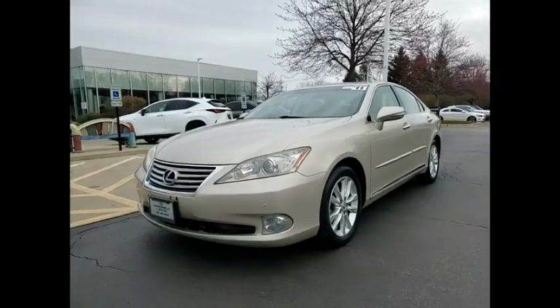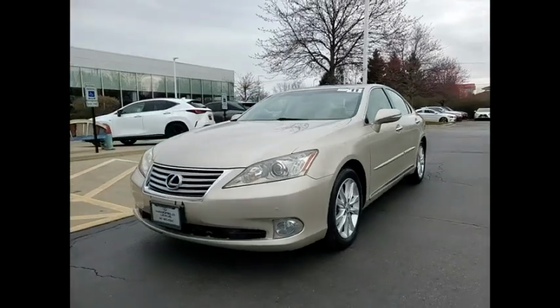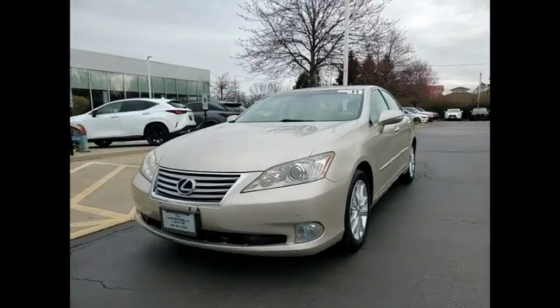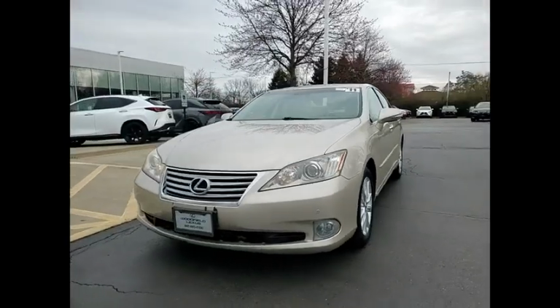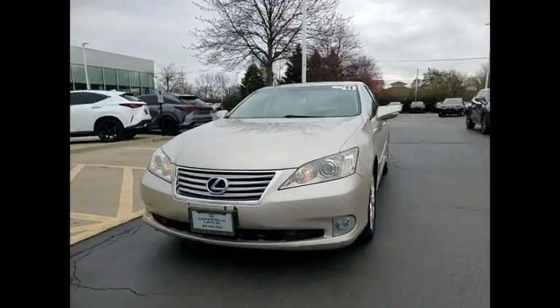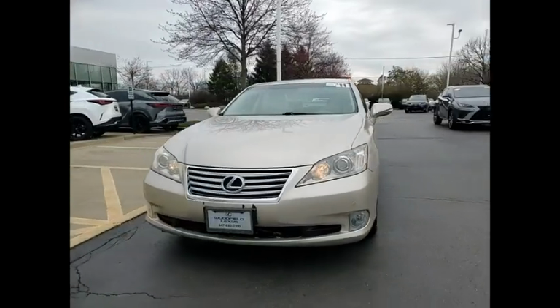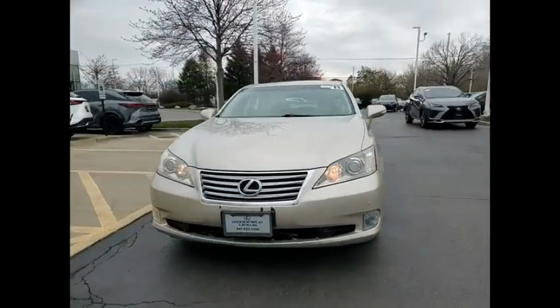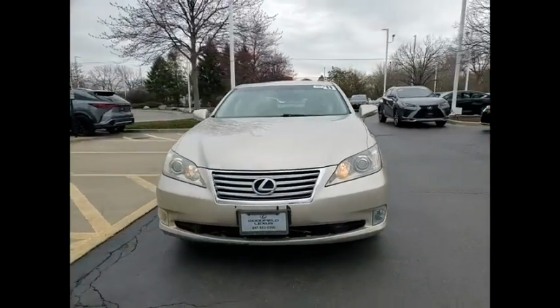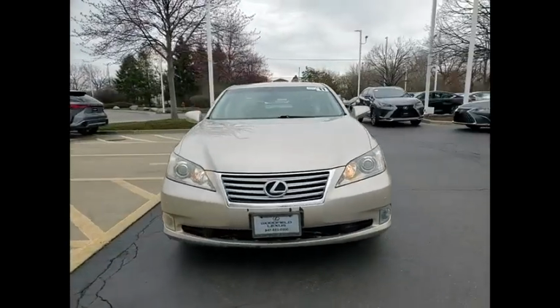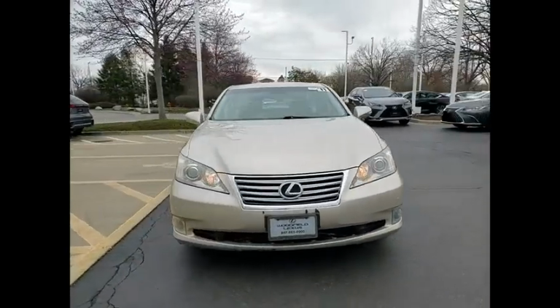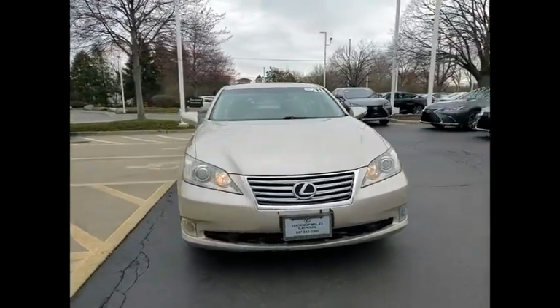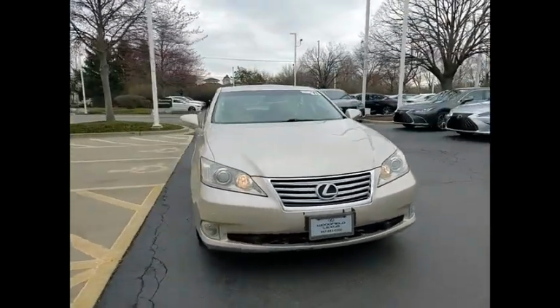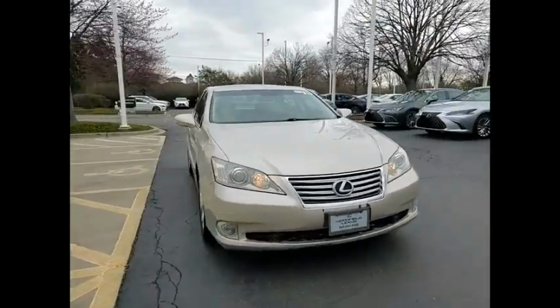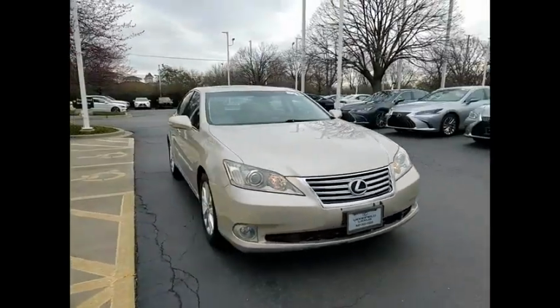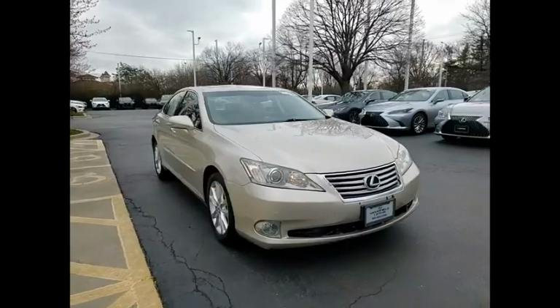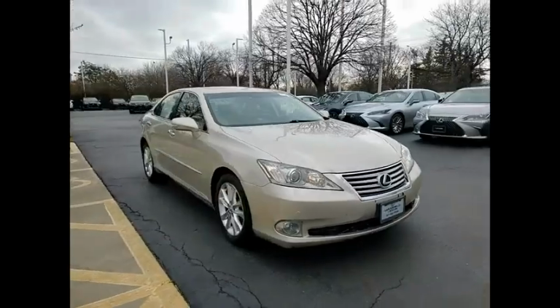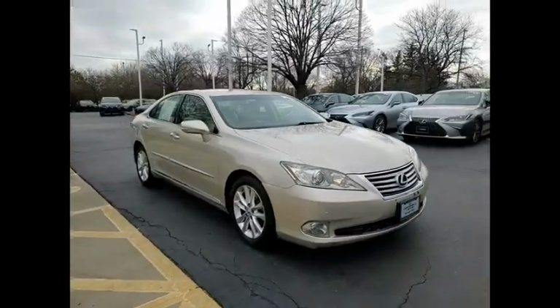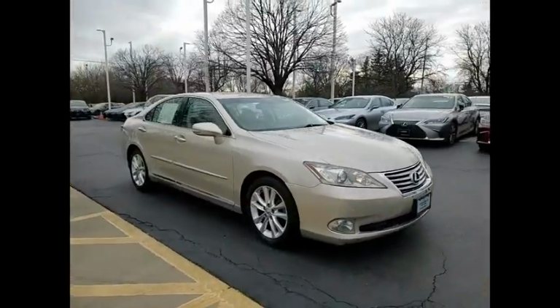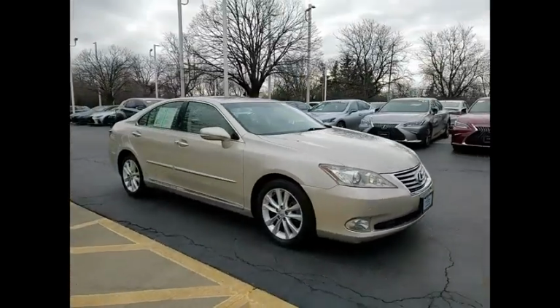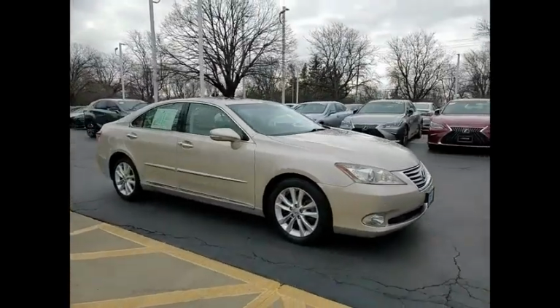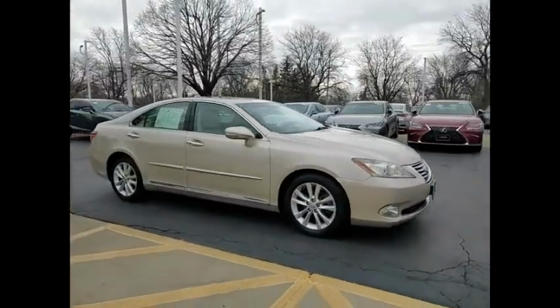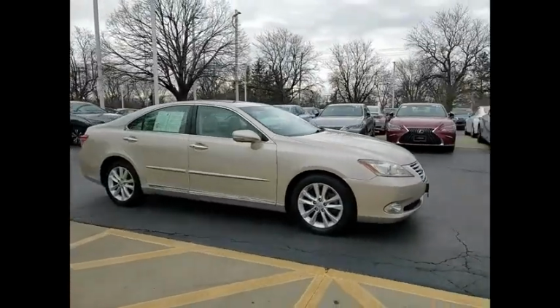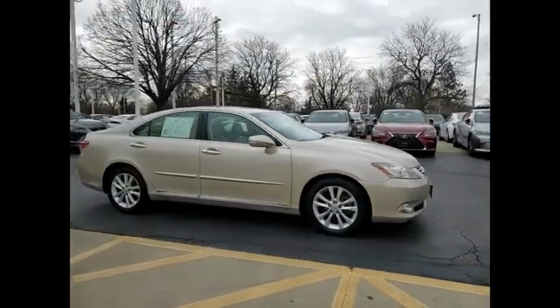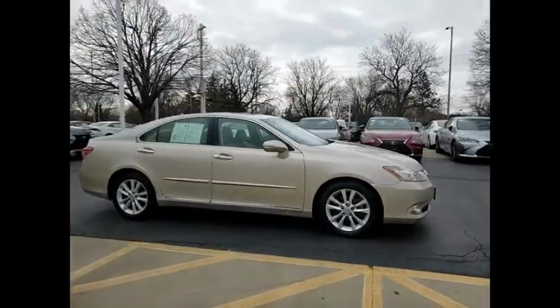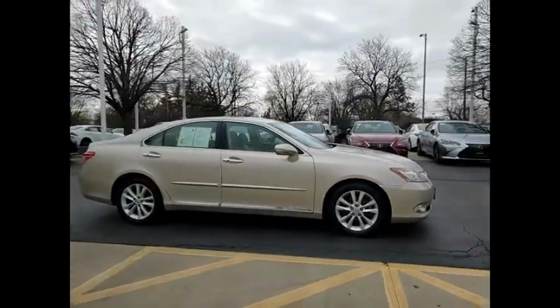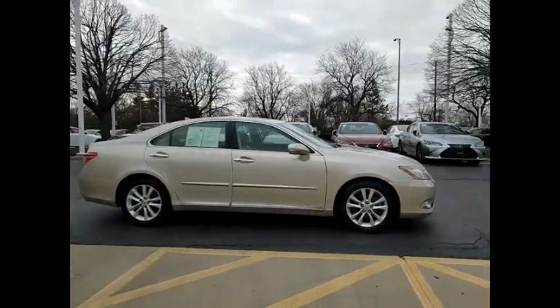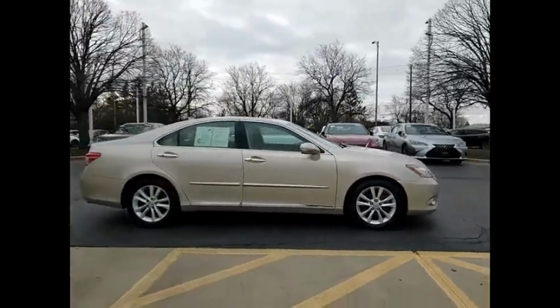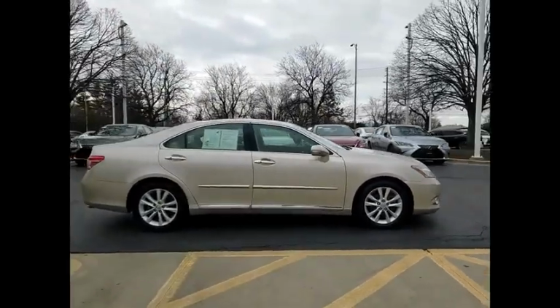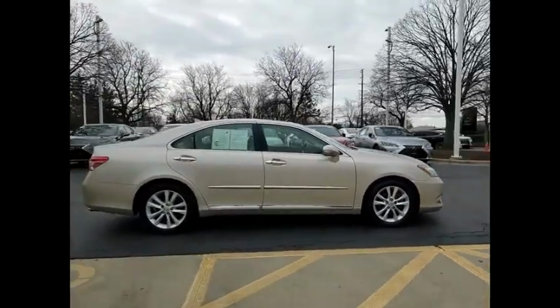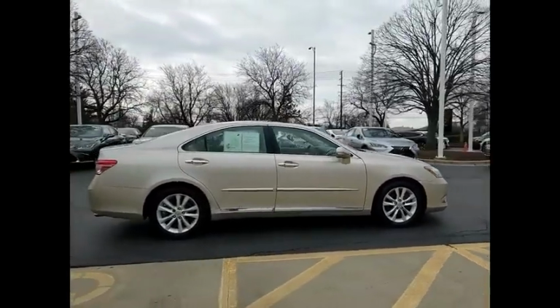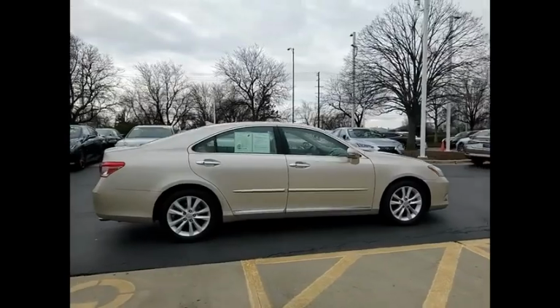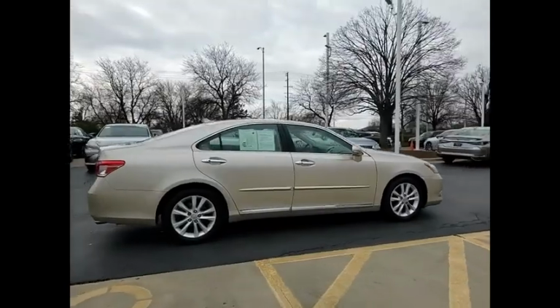We are pleased to show you the 2011 ES350. The Lexus ES350 is a sophisticated combination of distinctive styling, luxury and smooth performance.